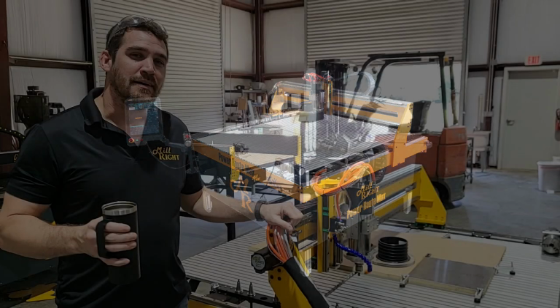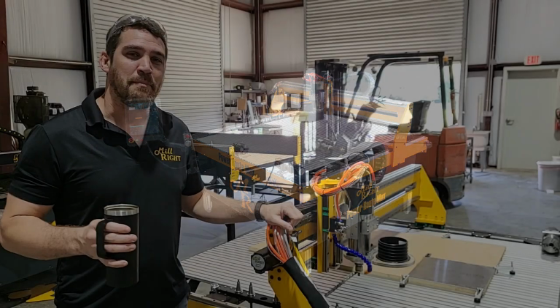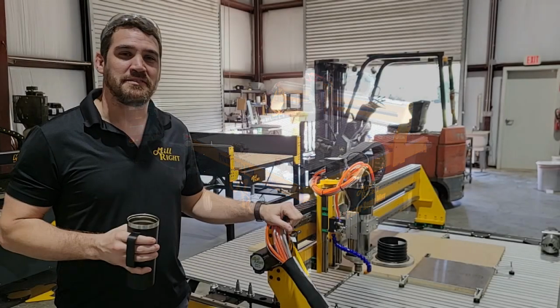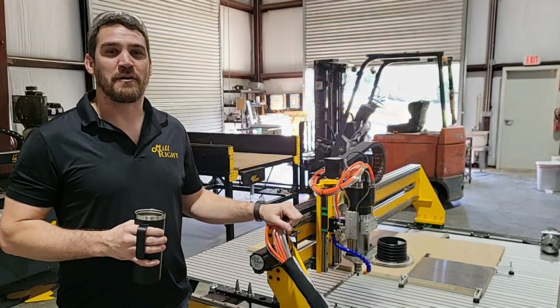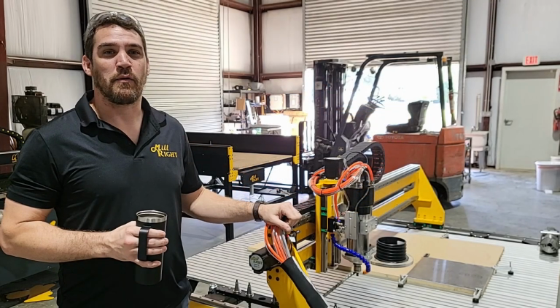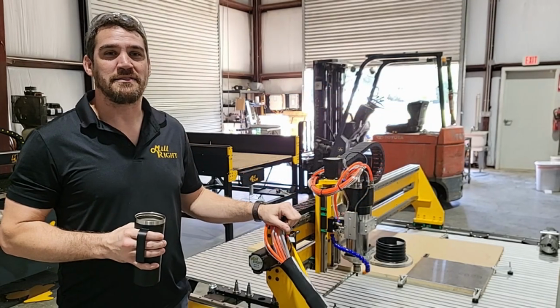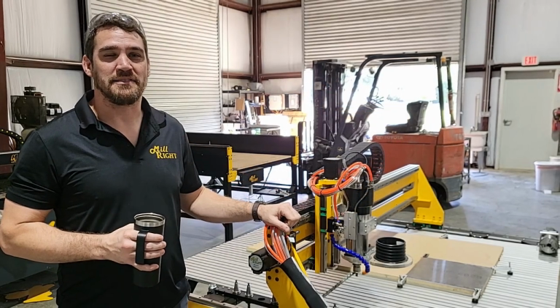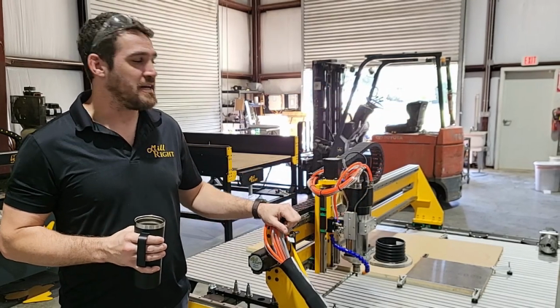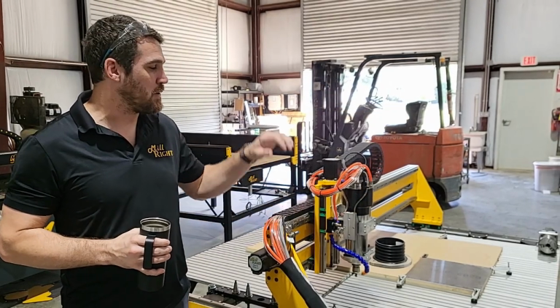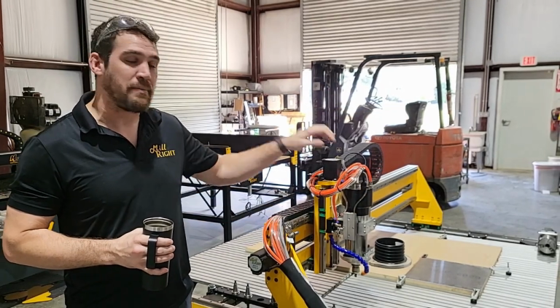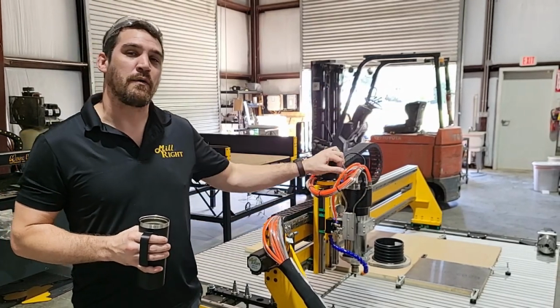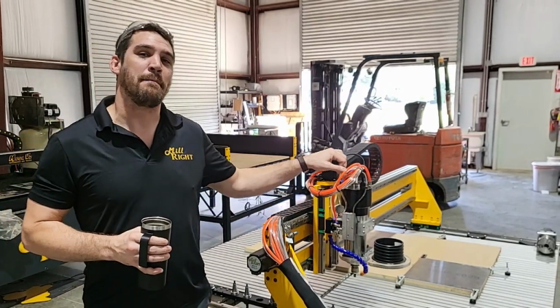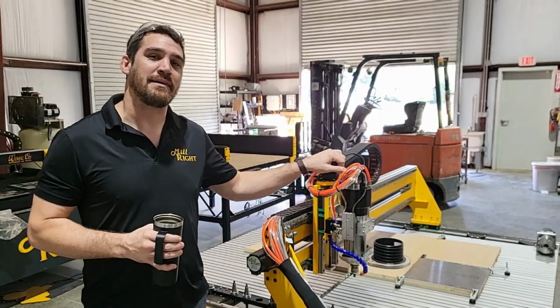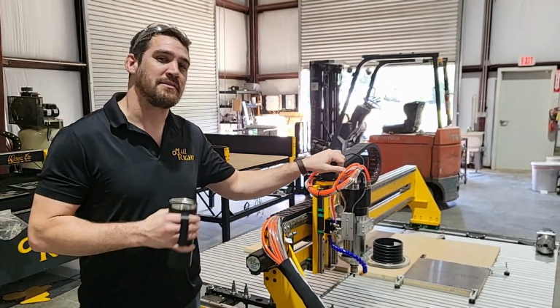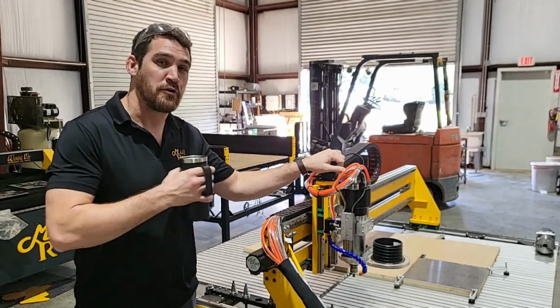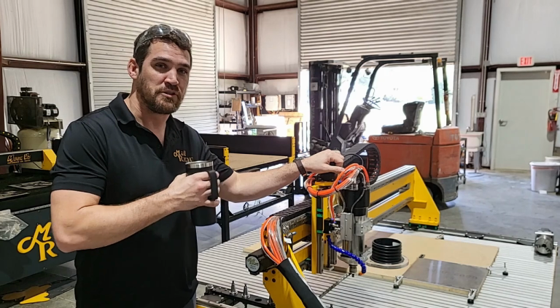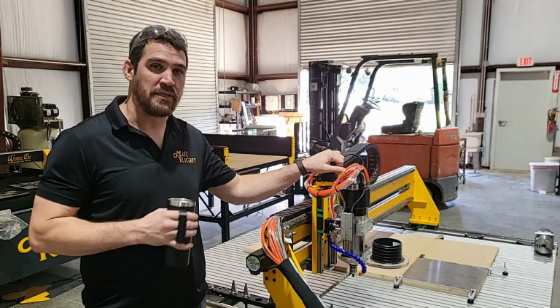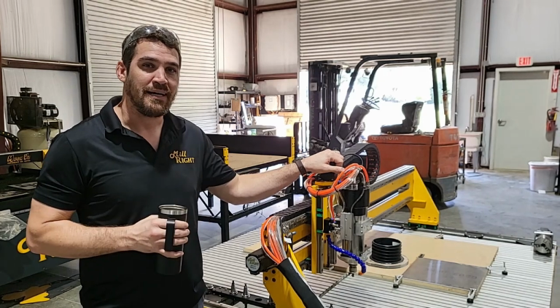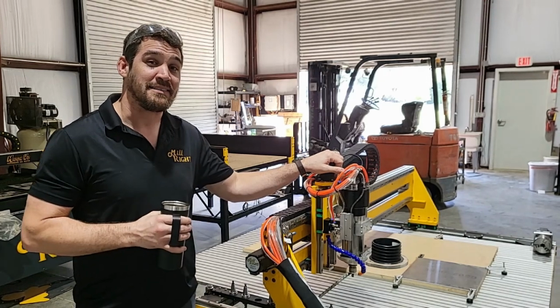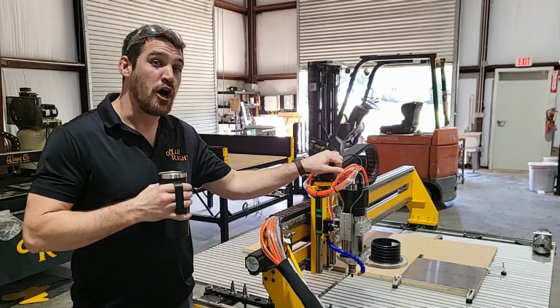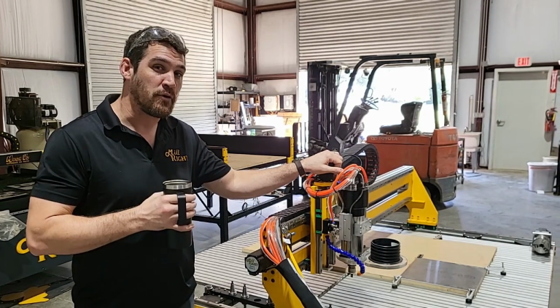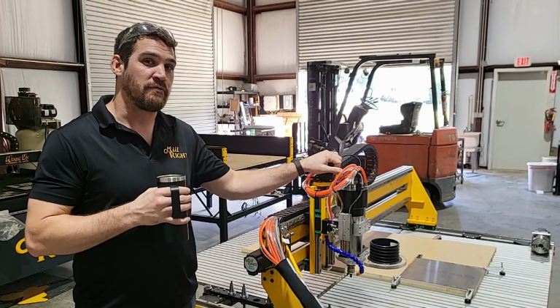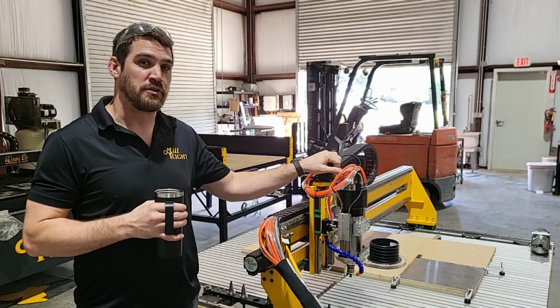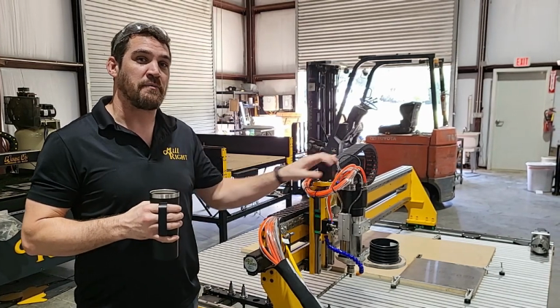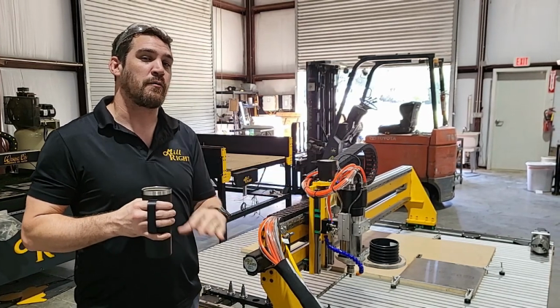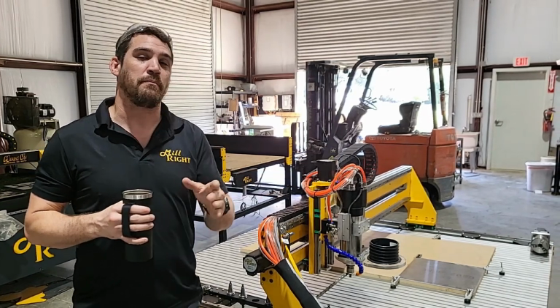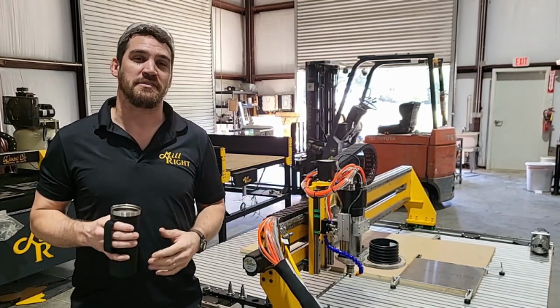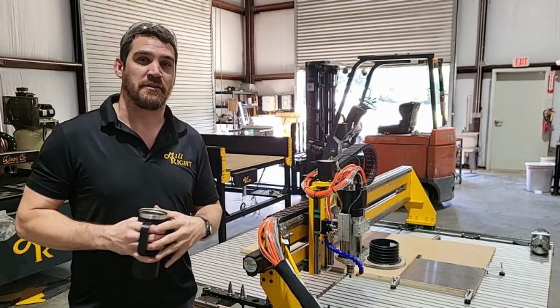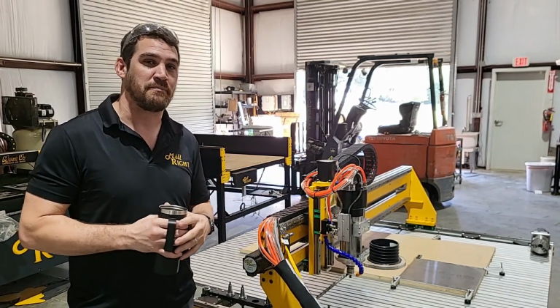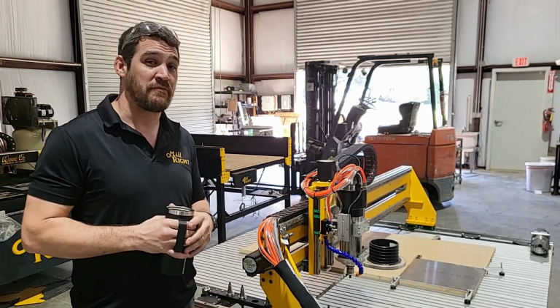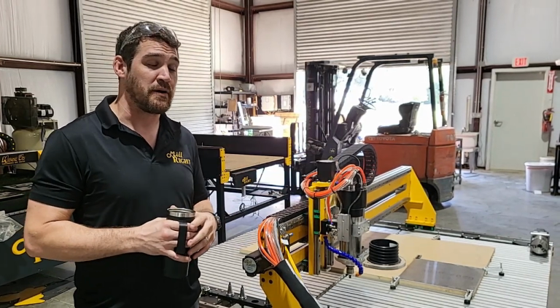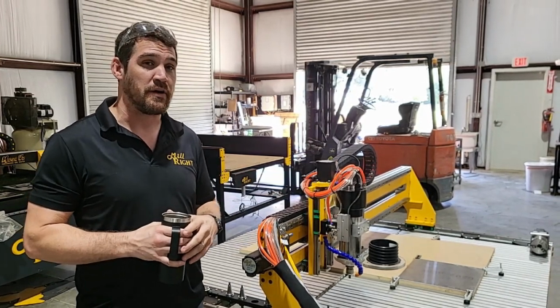Hey everybody, it's Derek with Millwright CNC. I'm here with the PowerRoute Max. This is our new machine — it's an upgraded version of the PowerRoute Plus XL that you might be familiar with.